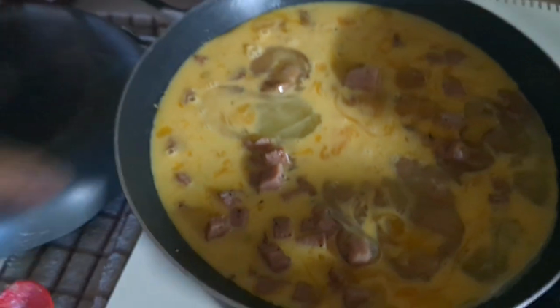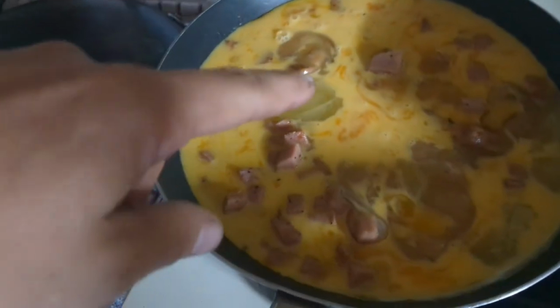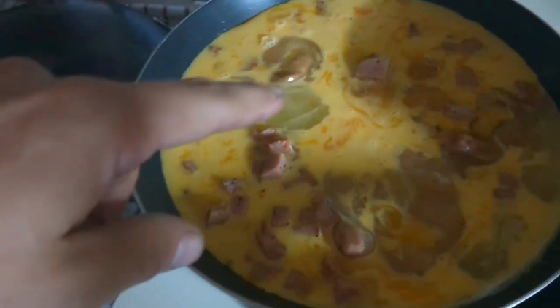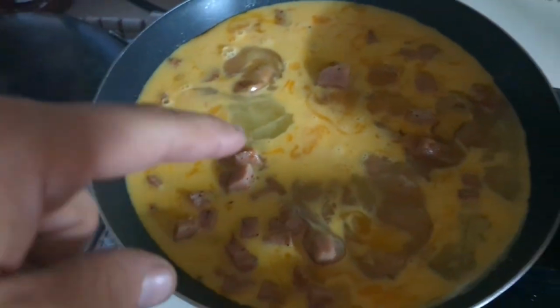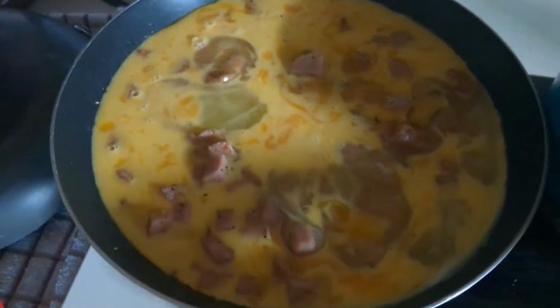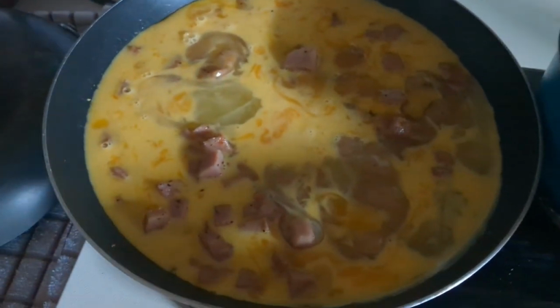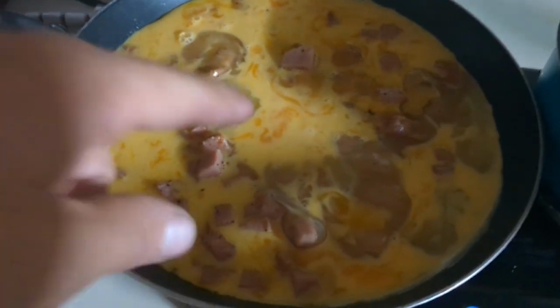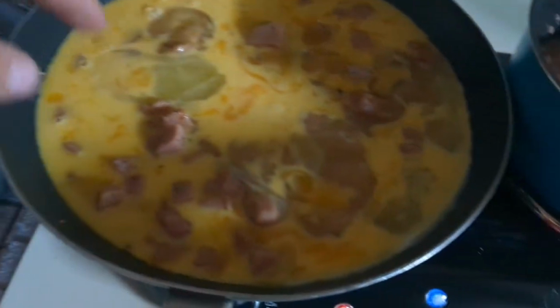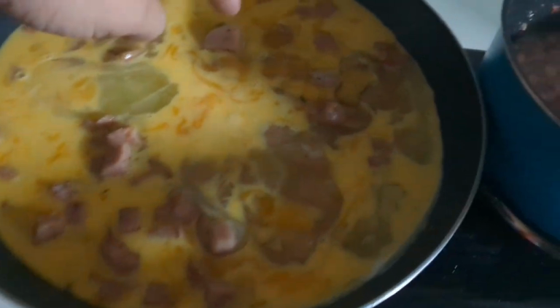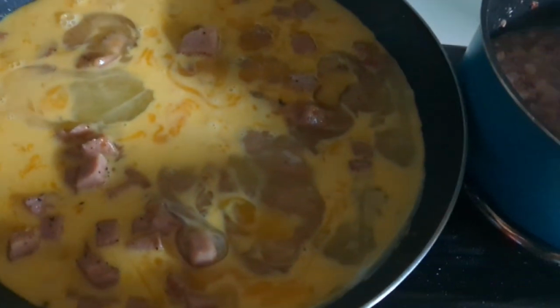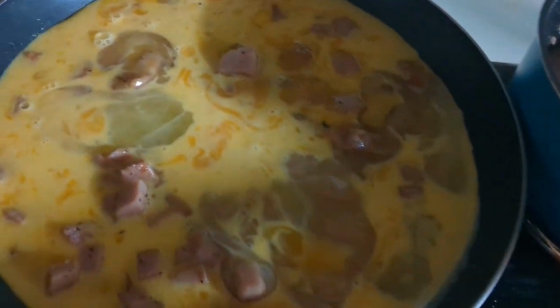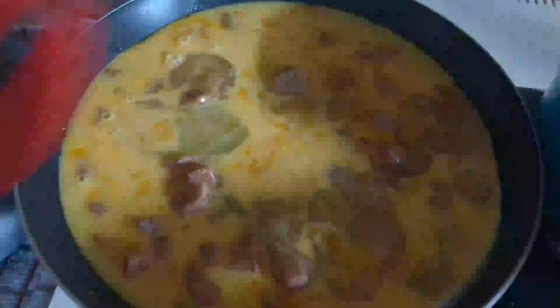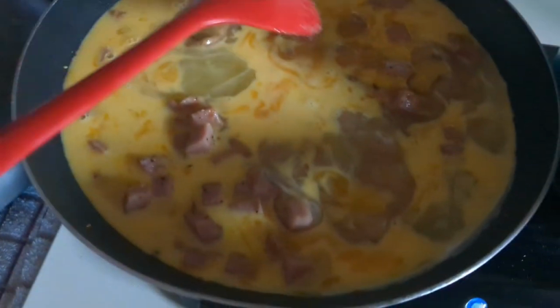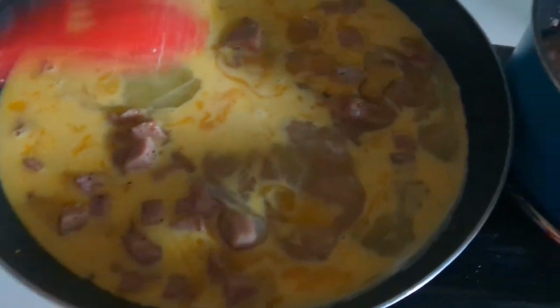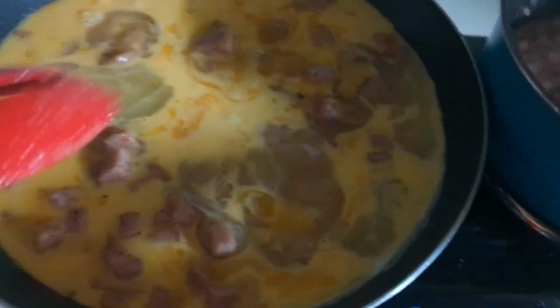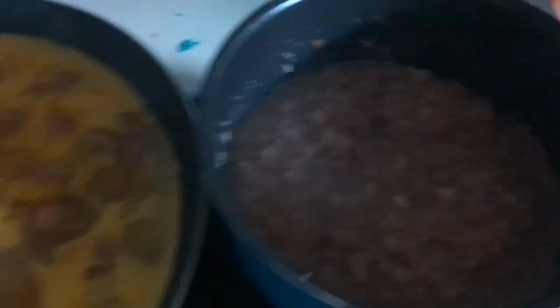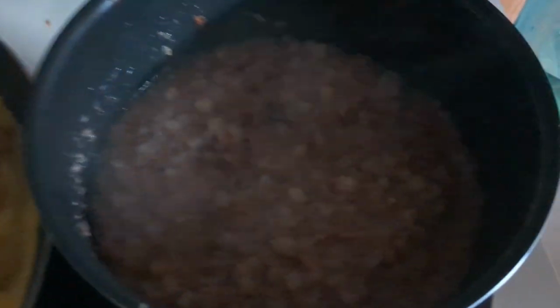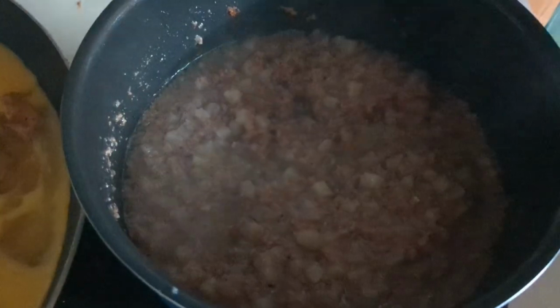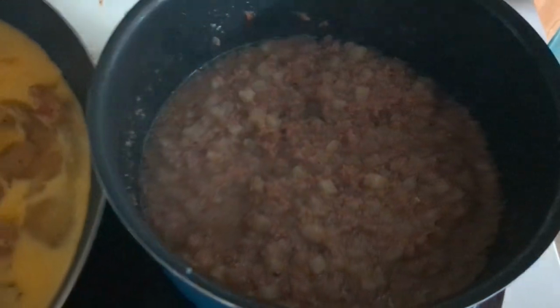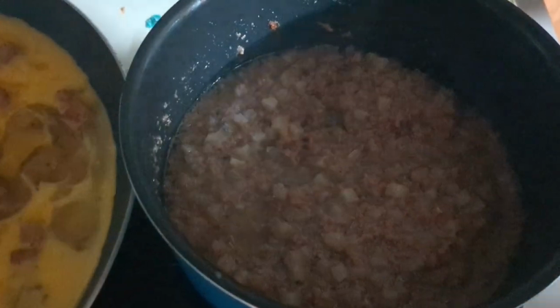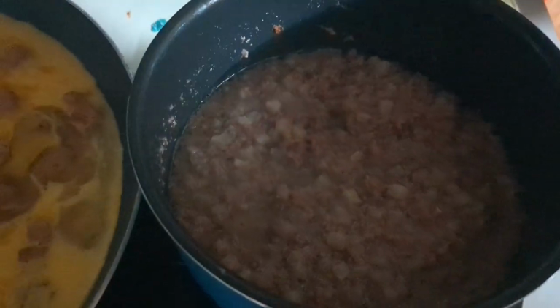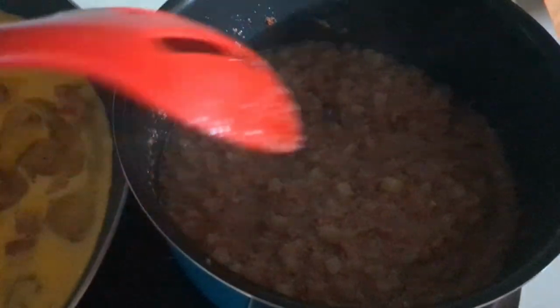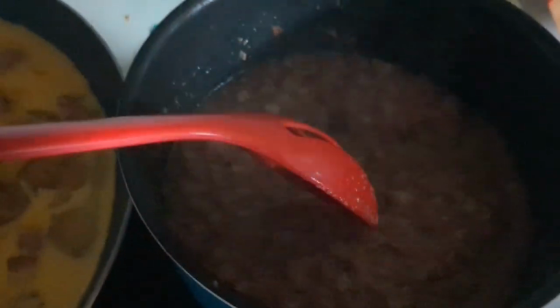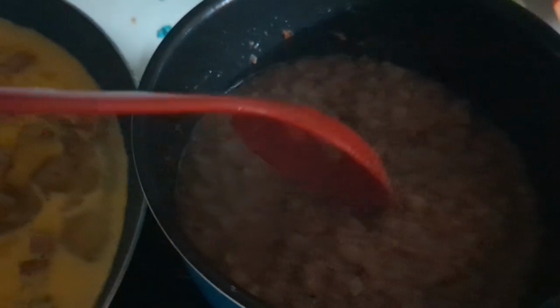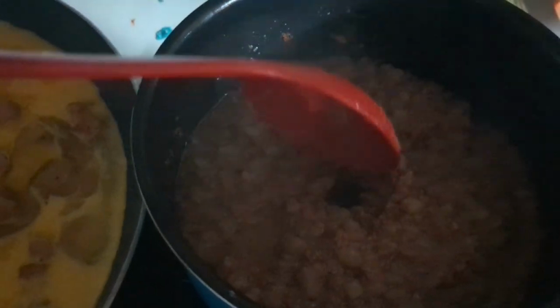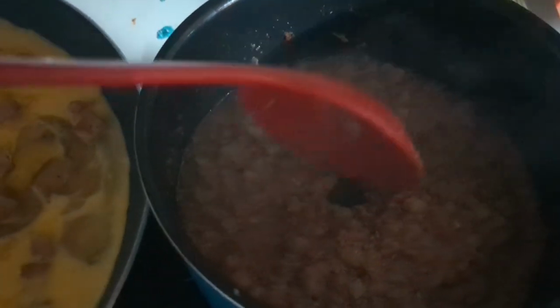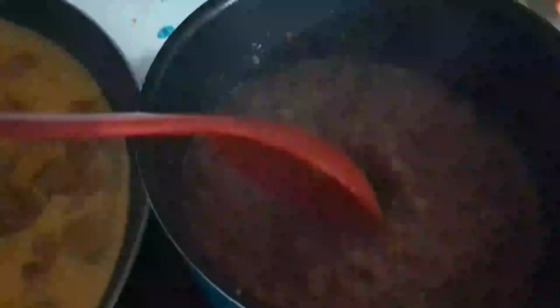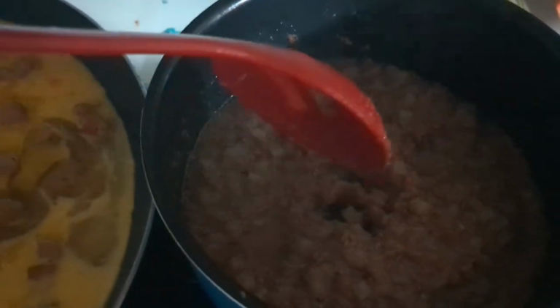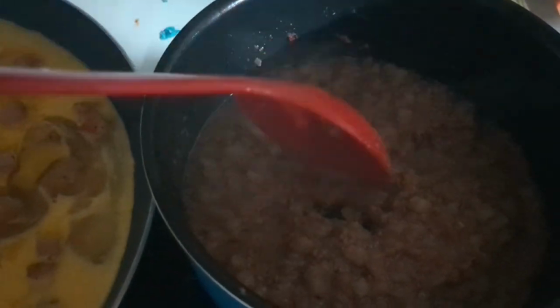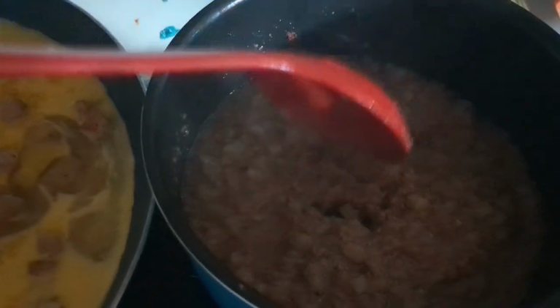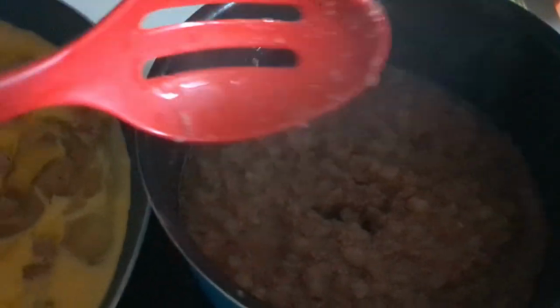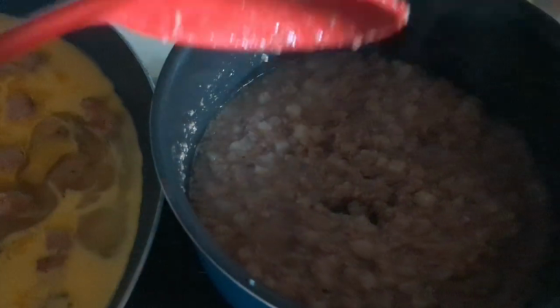Now you're gonna add your eggs to your Spam — and we're still getting crispy, crunchy, frying up our corned beef hash here. You can see it's getting sticky, so we want it crunchy.